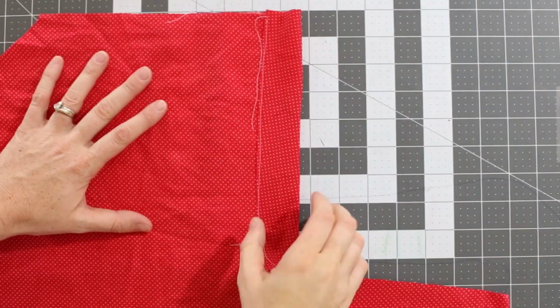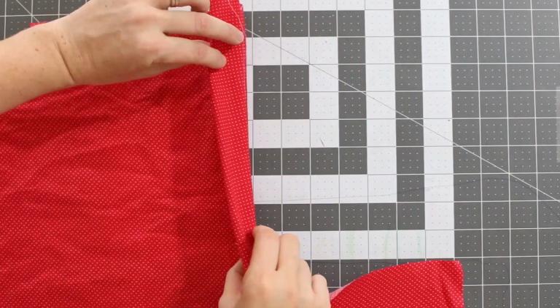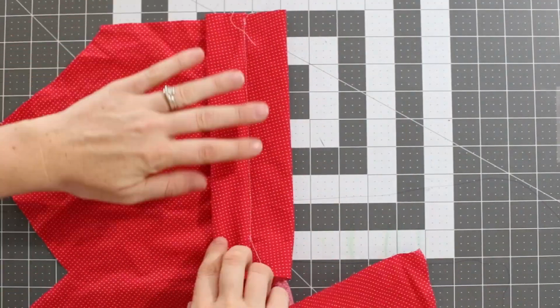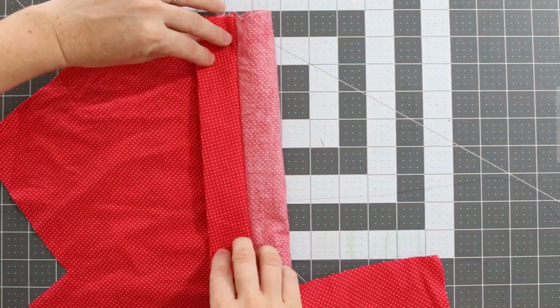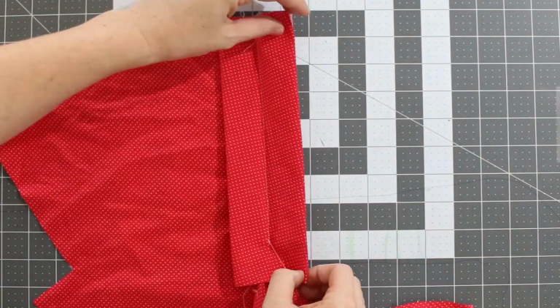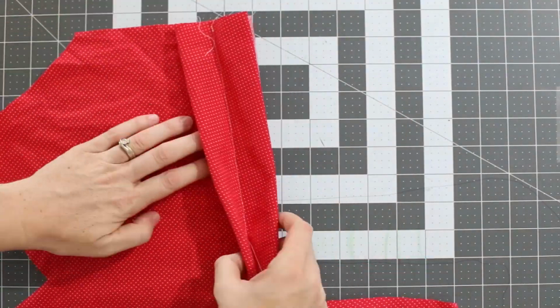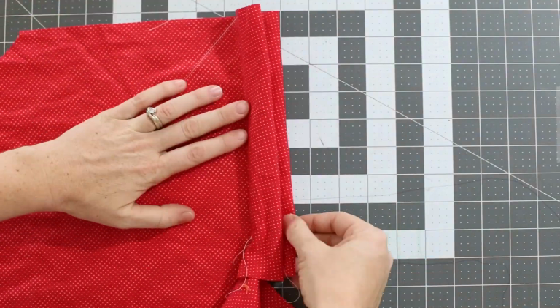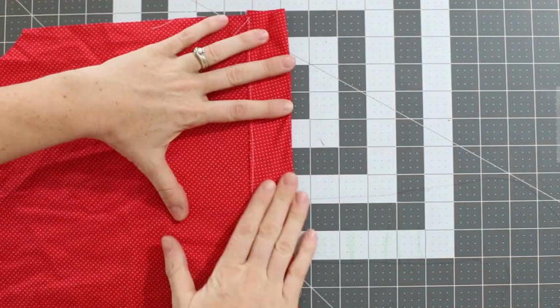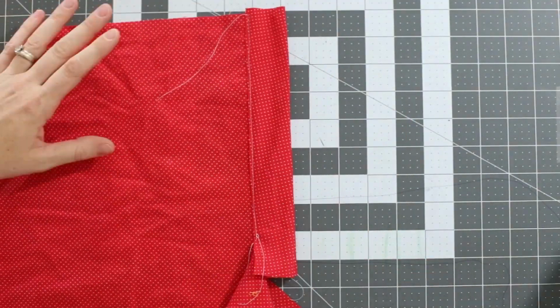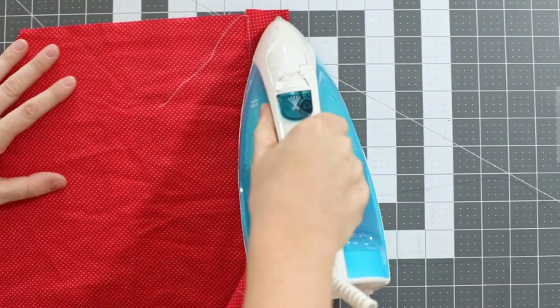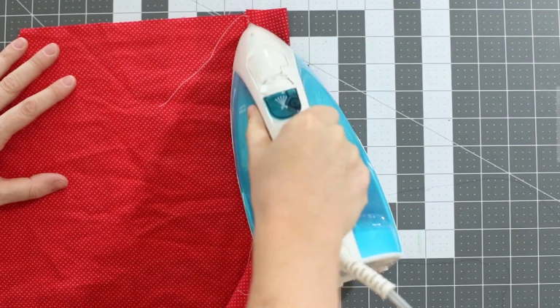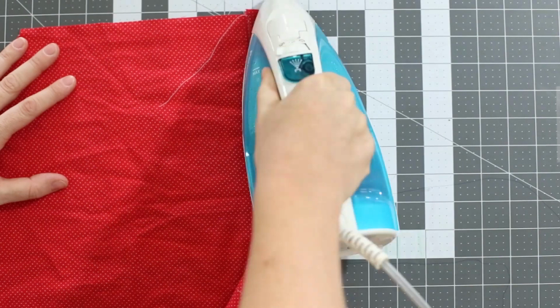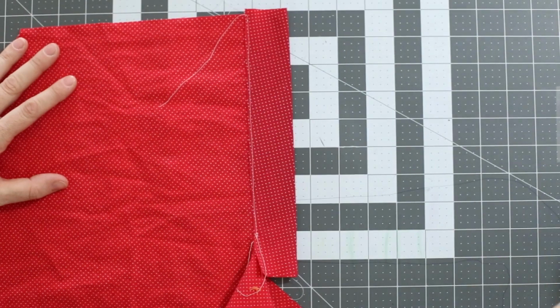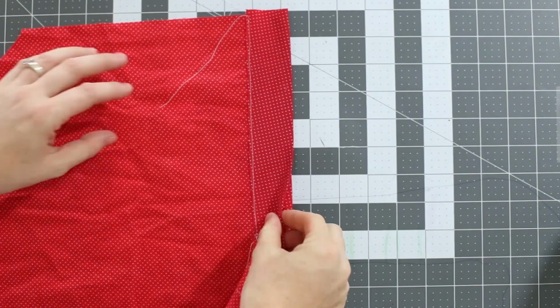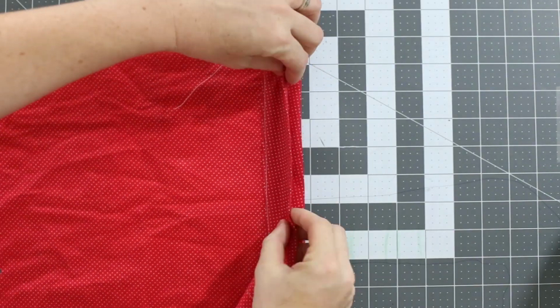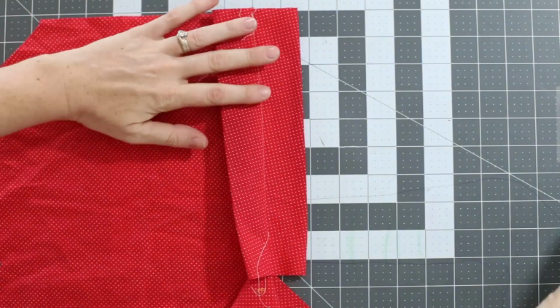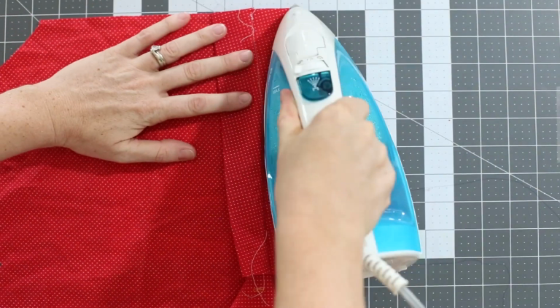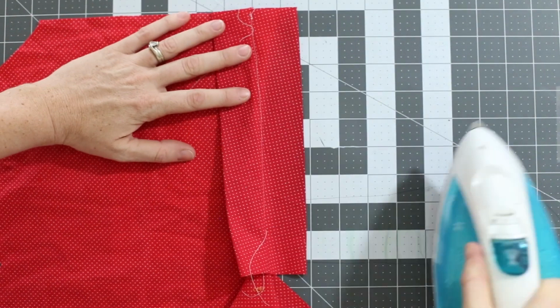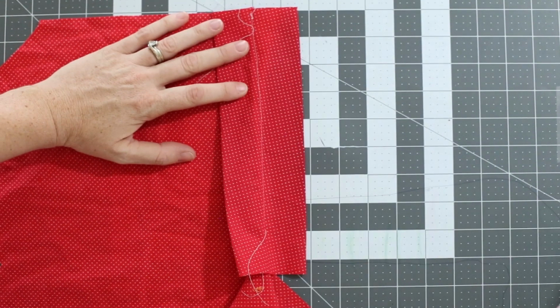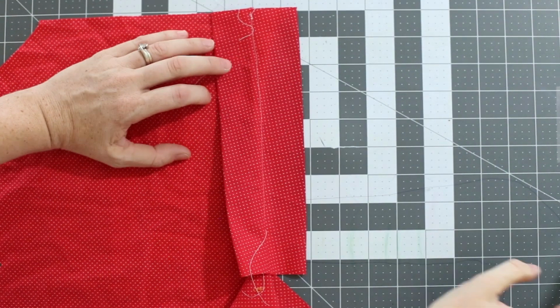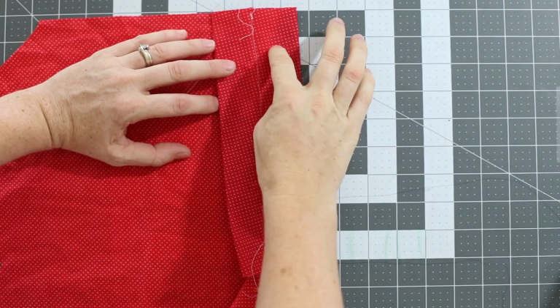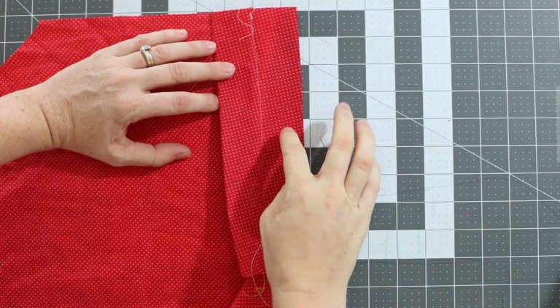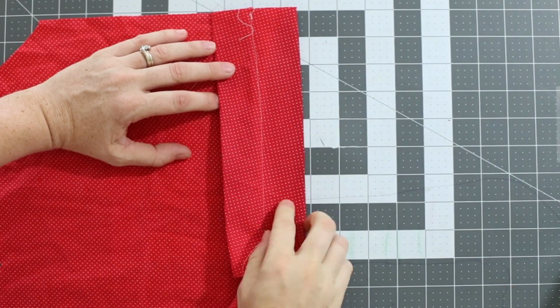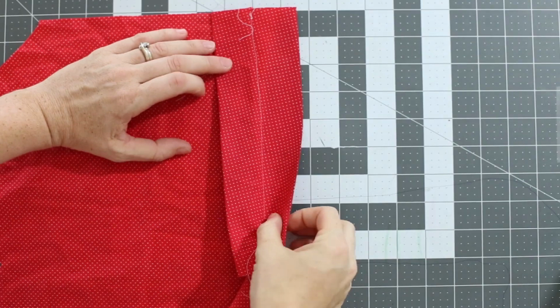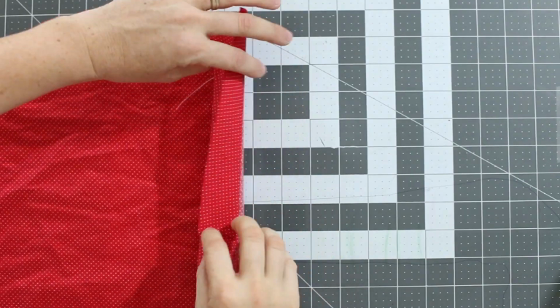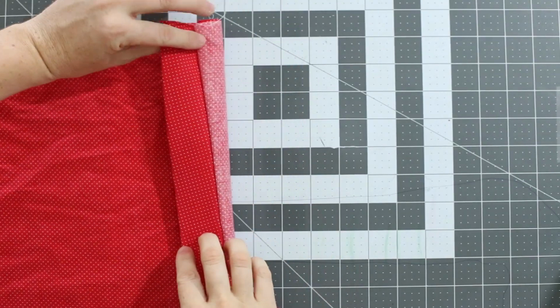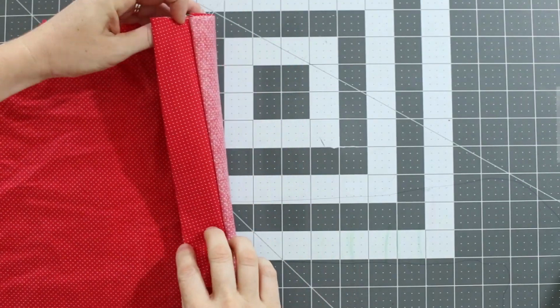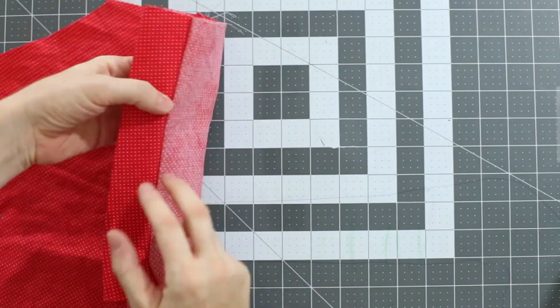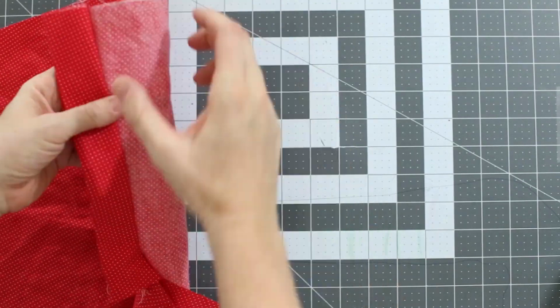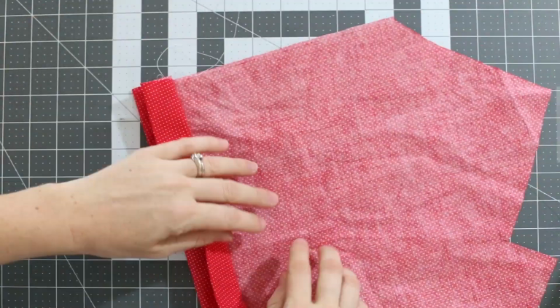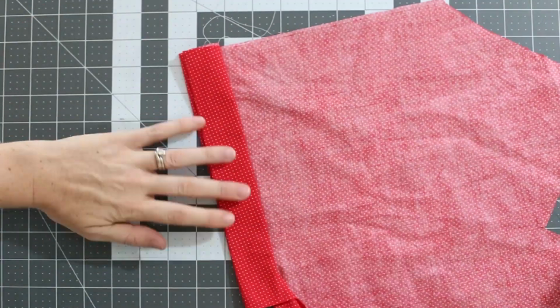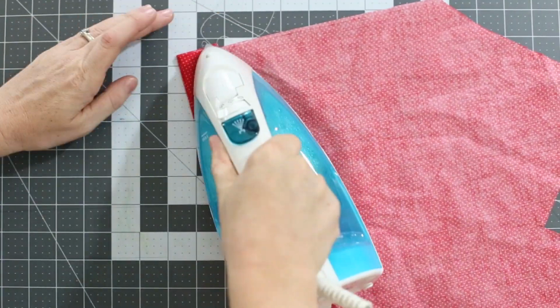Once that's done, go ahead and press that fold really well, as well as the fold underneath. Now you have the top portion of the placket which hides the buttons, and the bottom portion where you'll be sewing your buttonholes. See how pretty that looks on the inside?